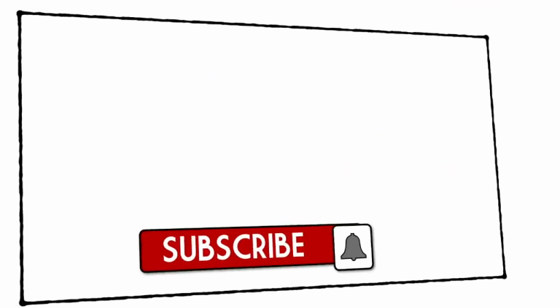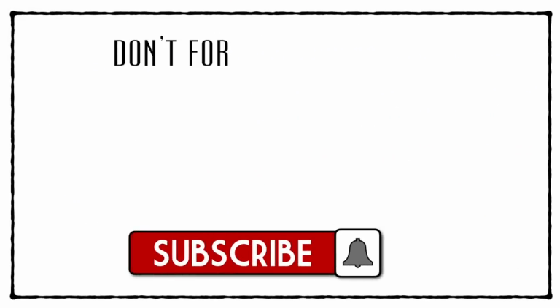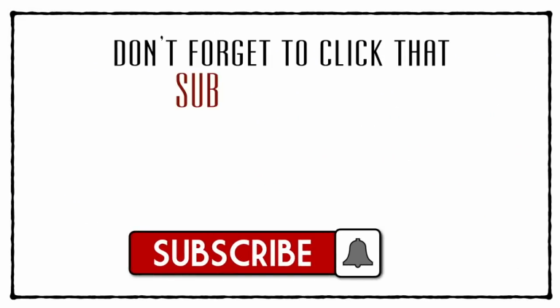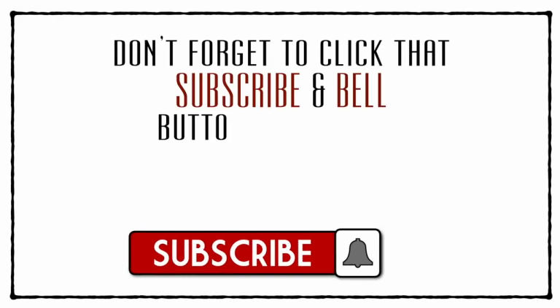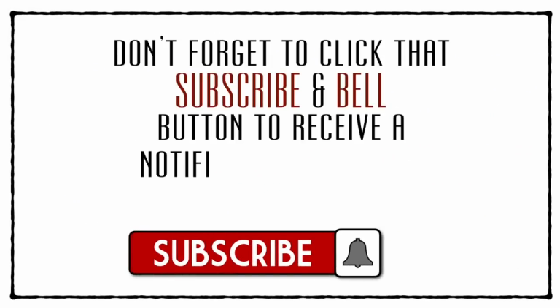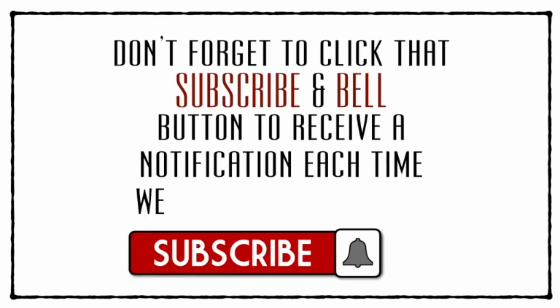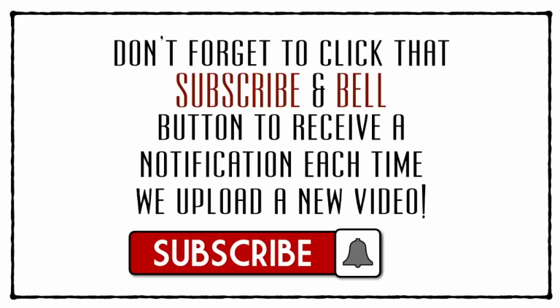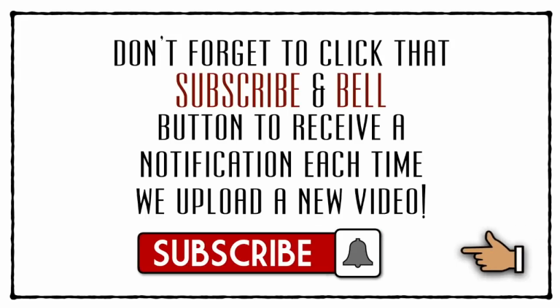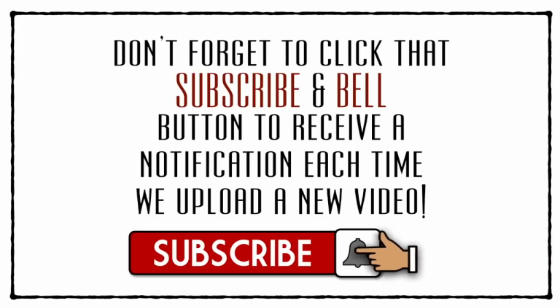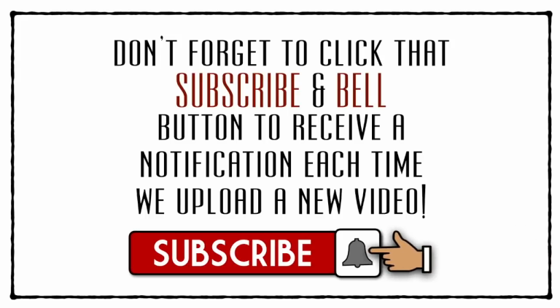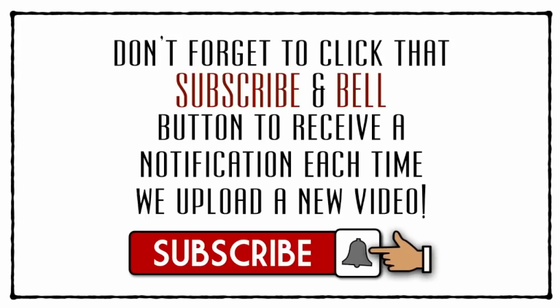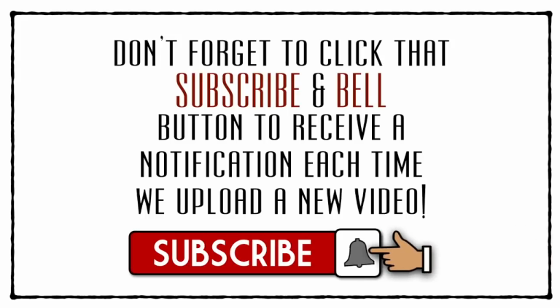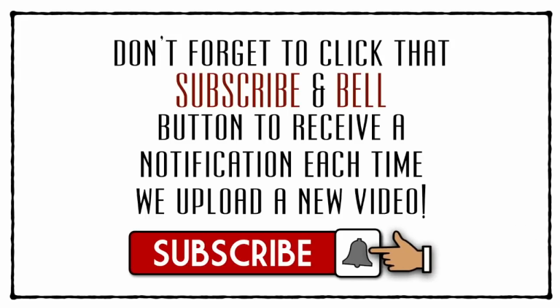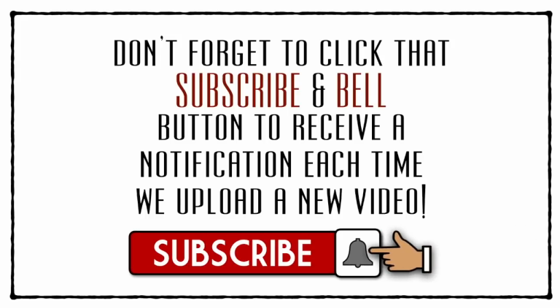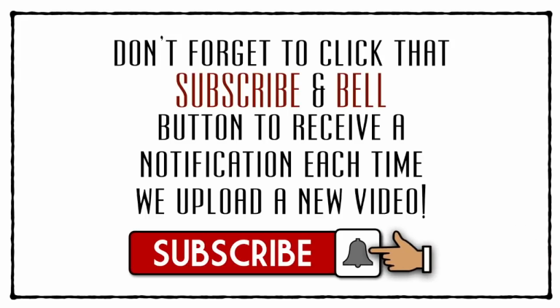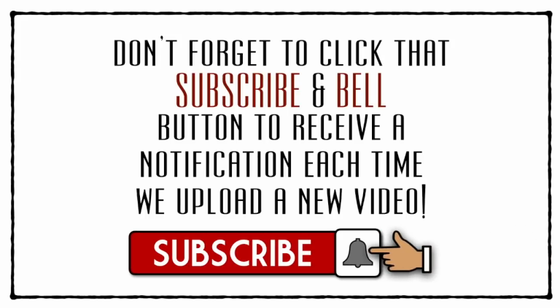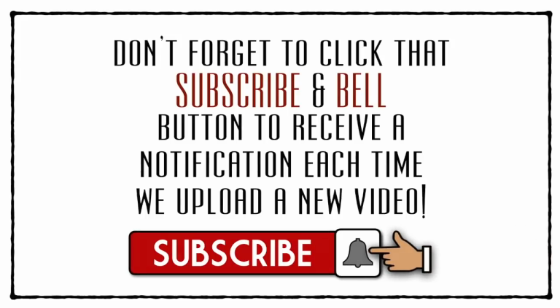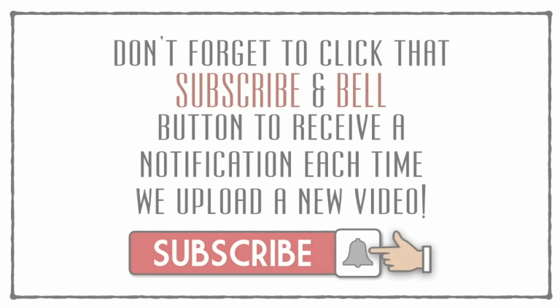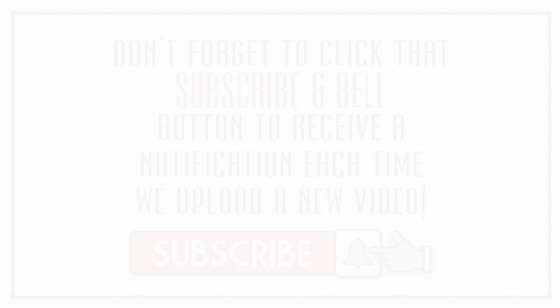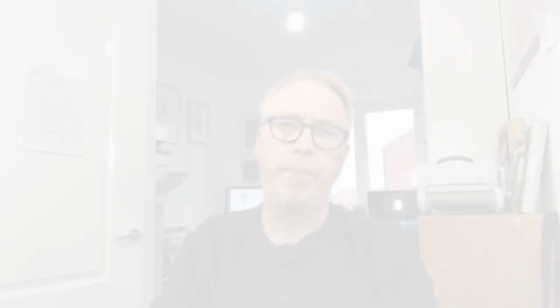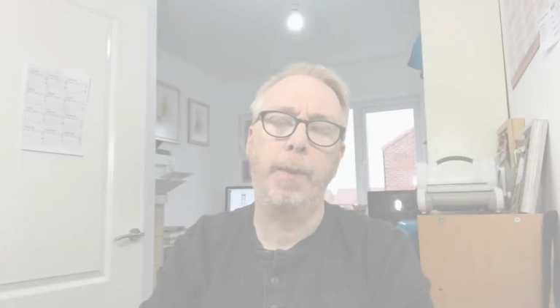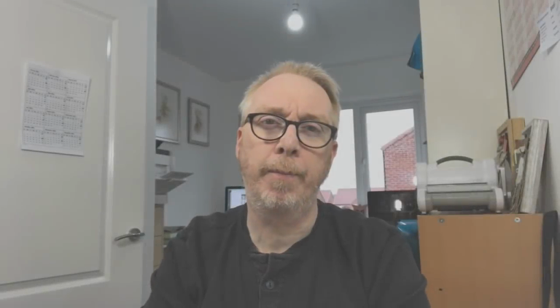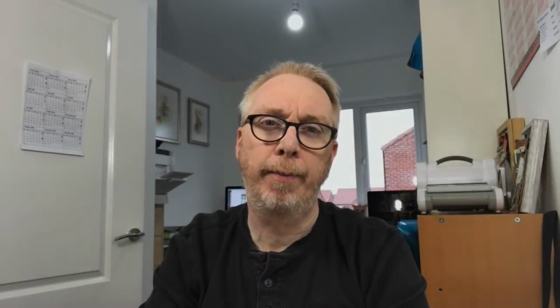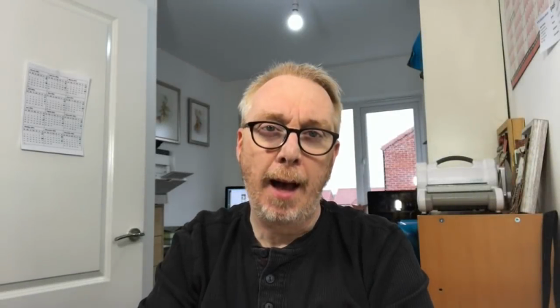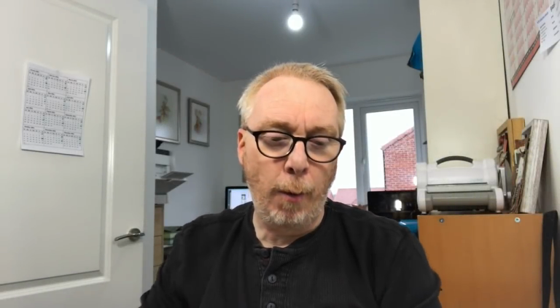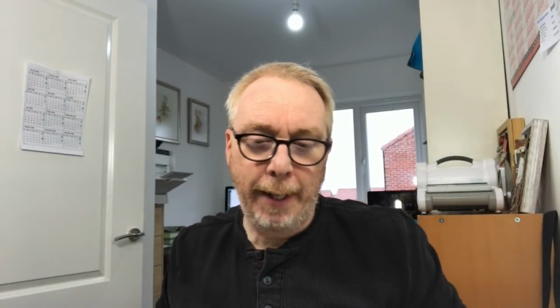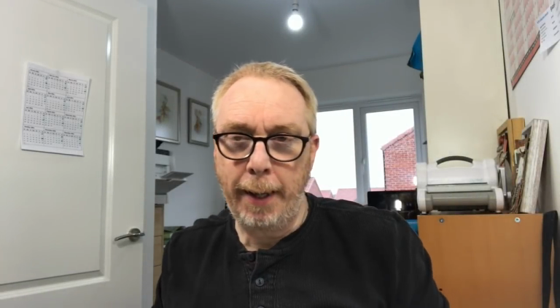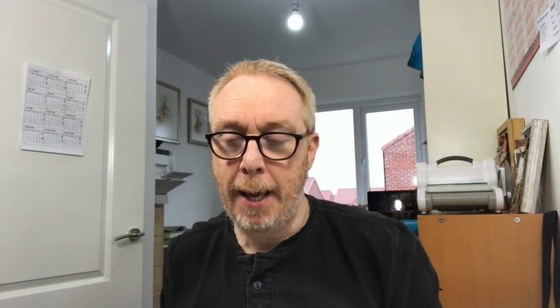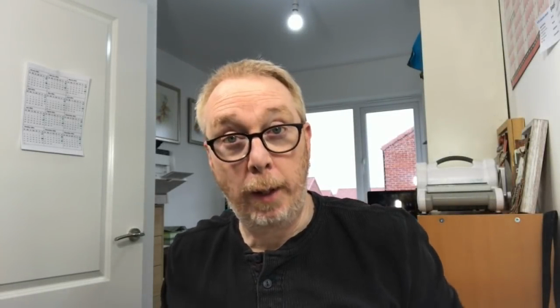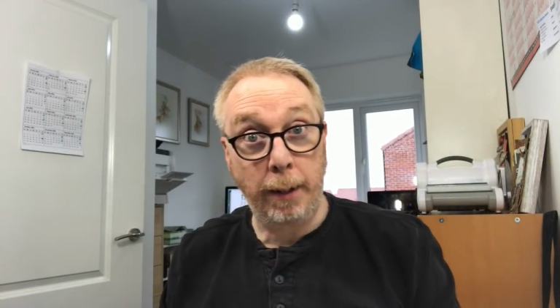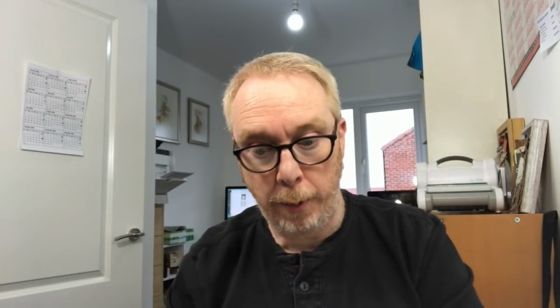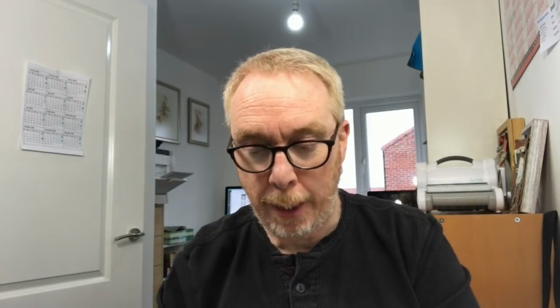Don't forget to click that subscribe and bell icon to receive a notification each time I upload a new video. Hi everyone, it's Mike here and welcome back to my YouTube channel.